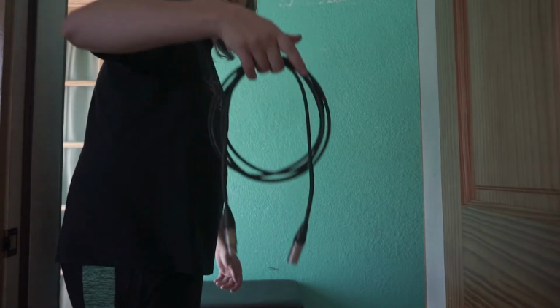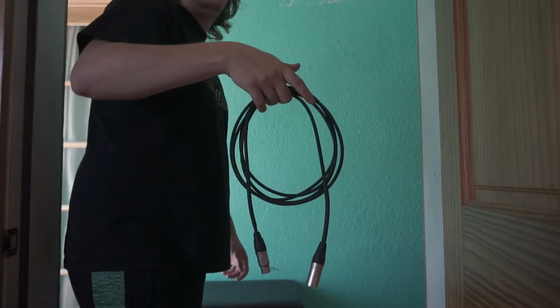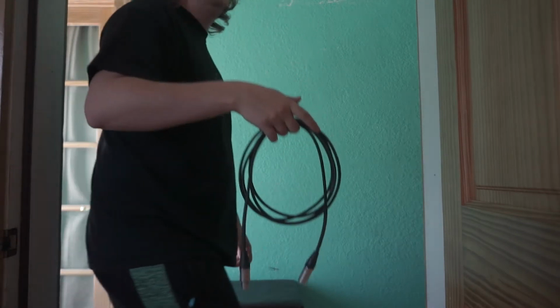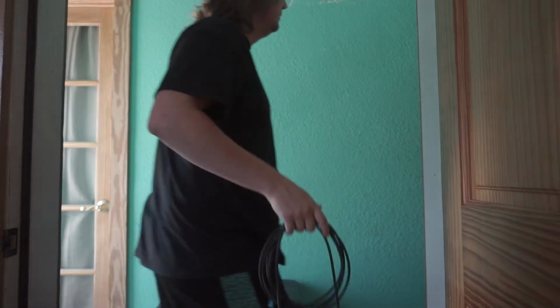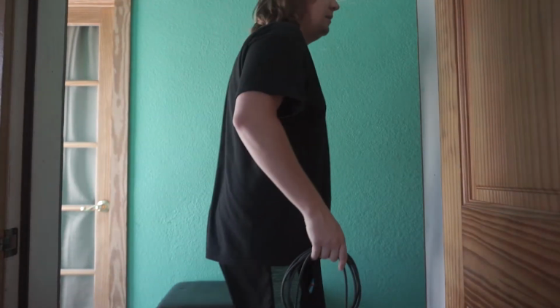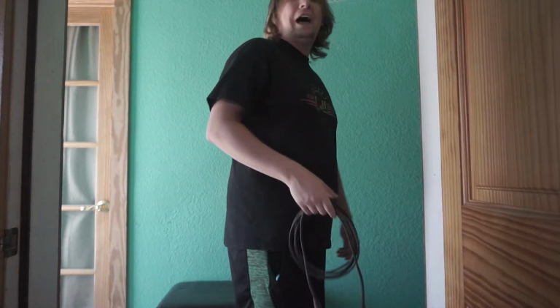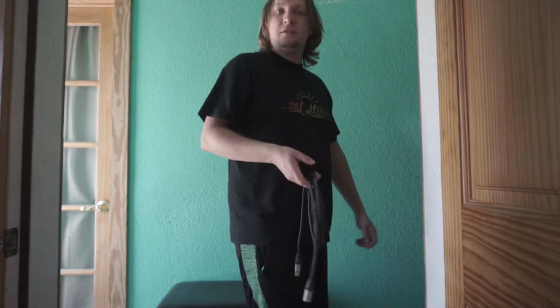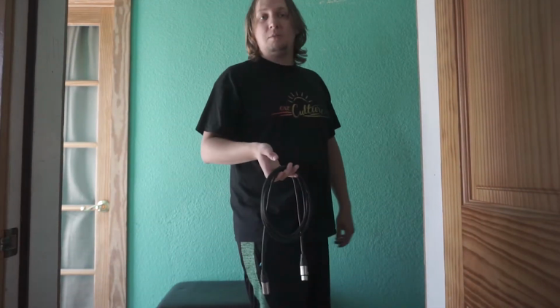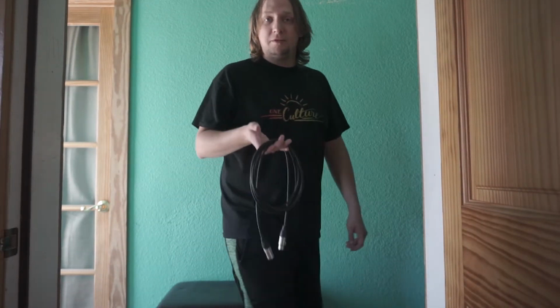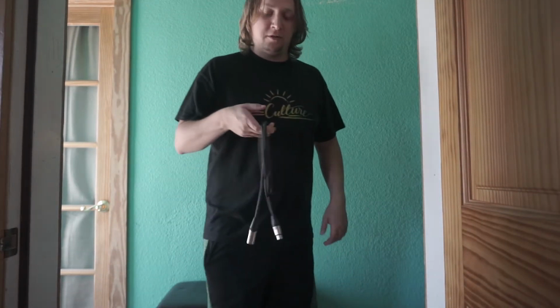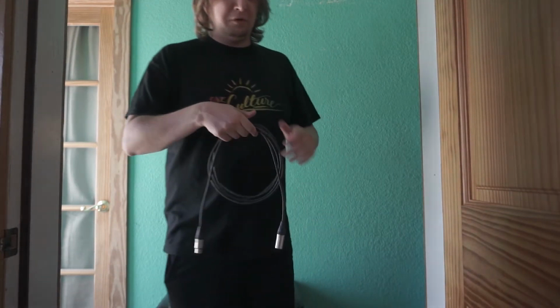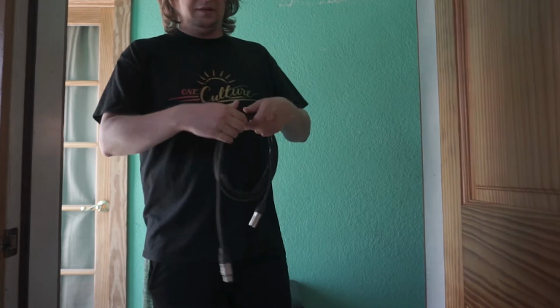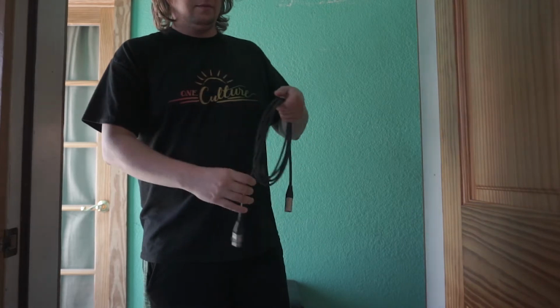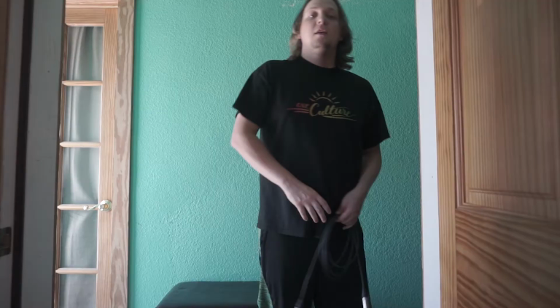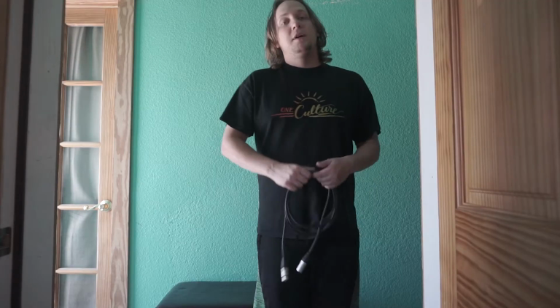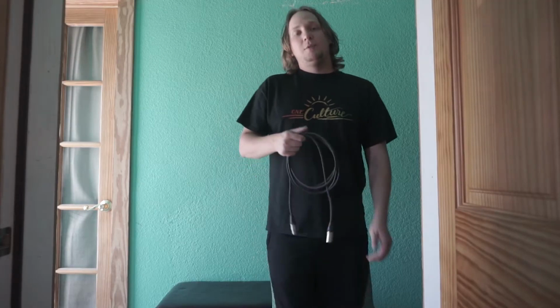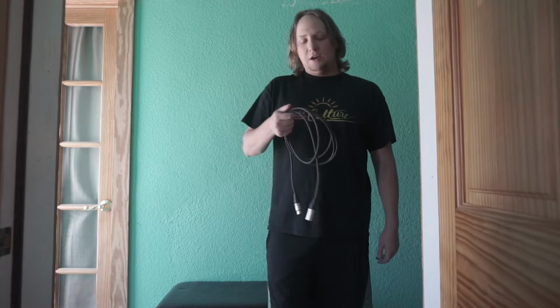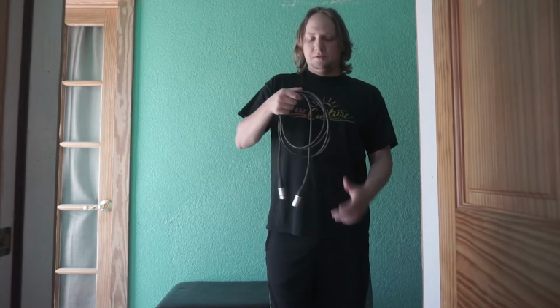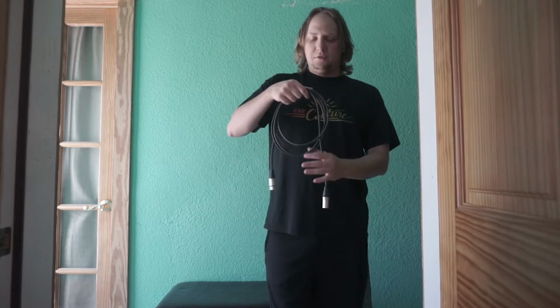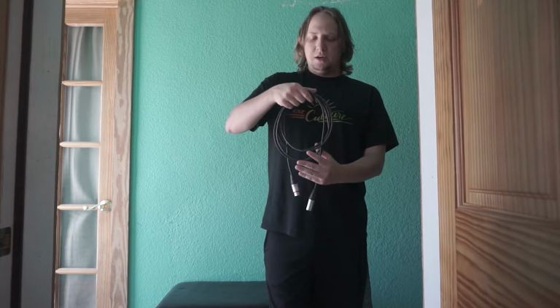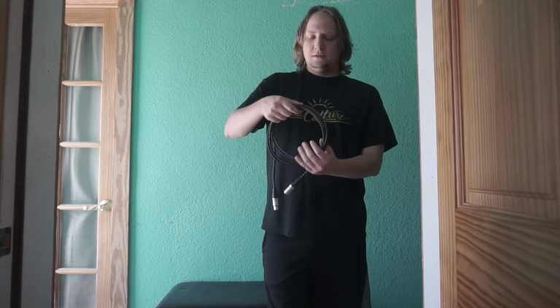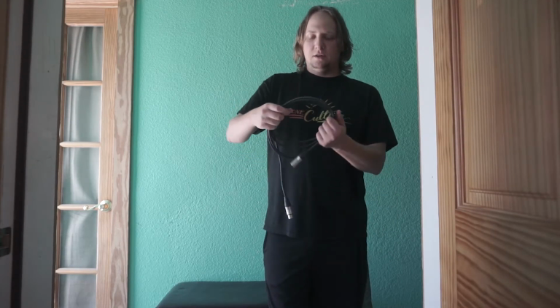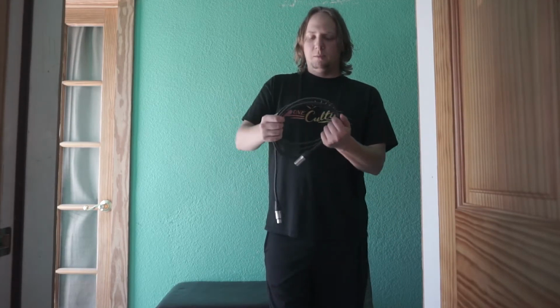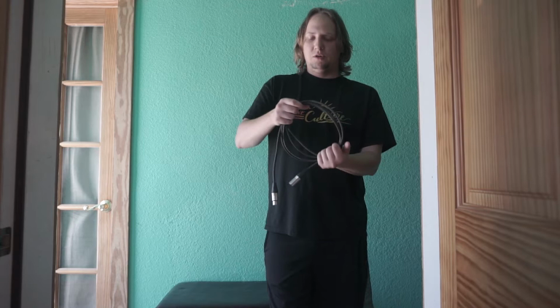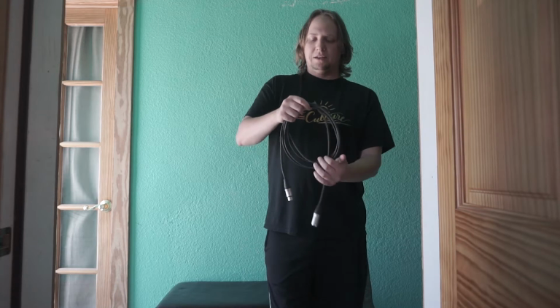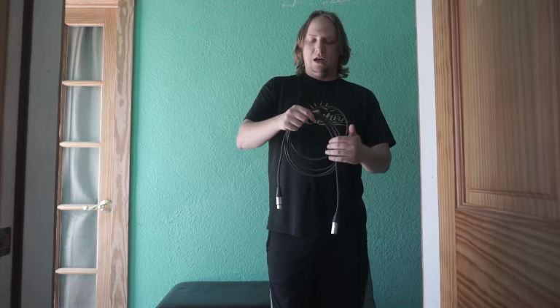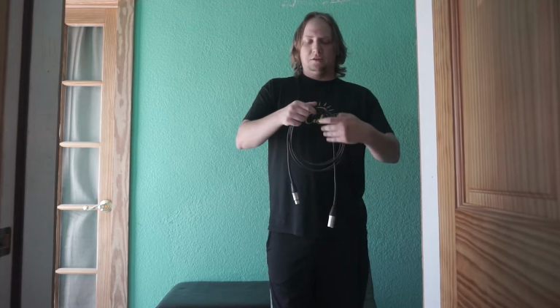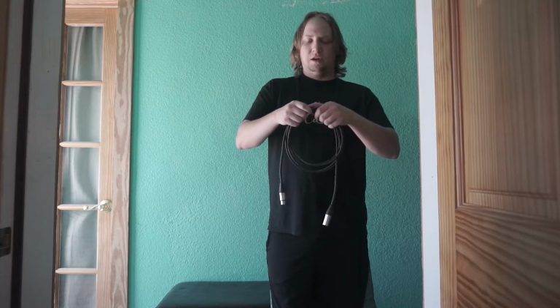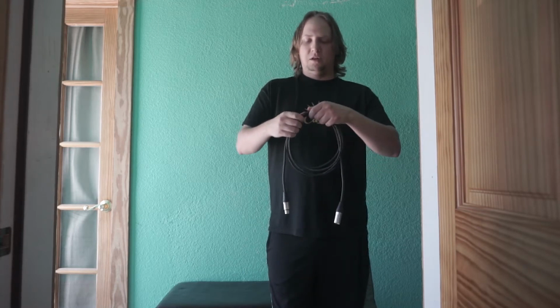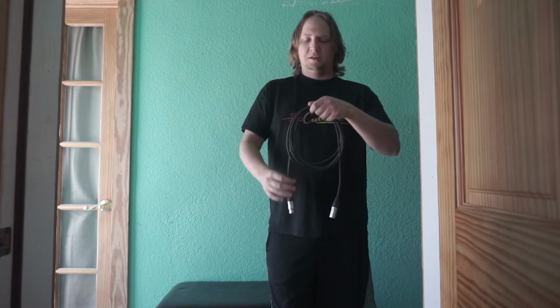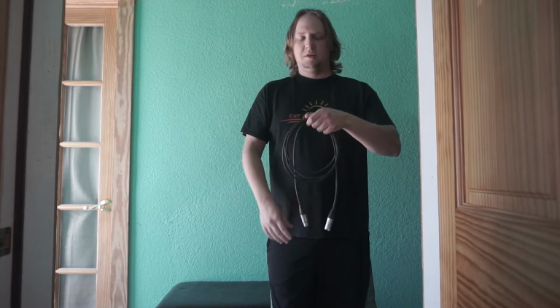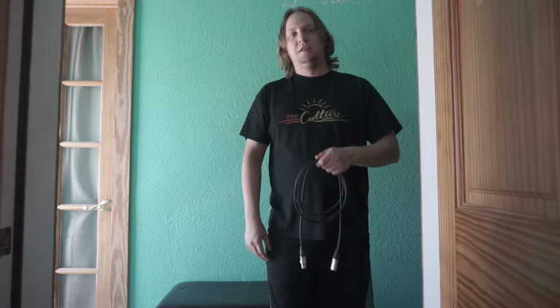And it's perfectly wrapped. Your cable will last probably forever if you wrap it like this. I hope this was helpful to you guys. Your cables will last a lot longer this way and you won't have to spend as much money on them.